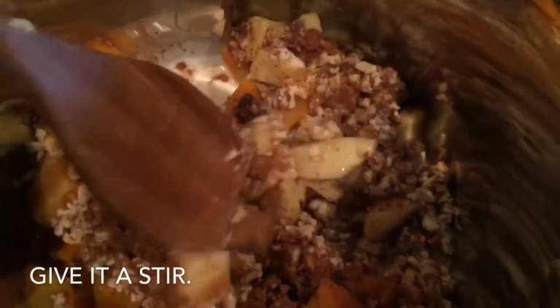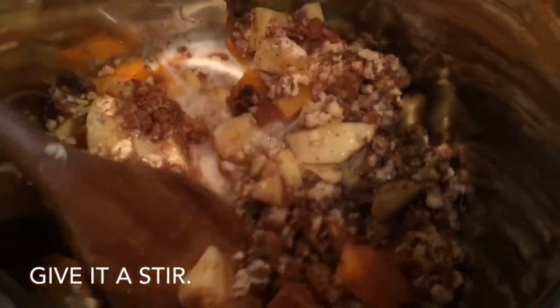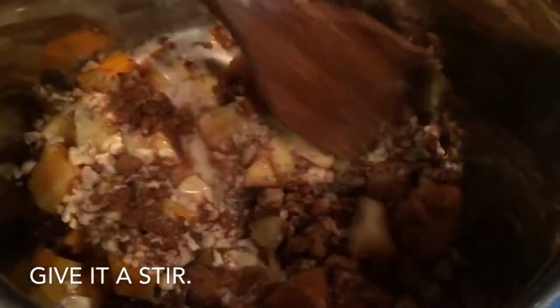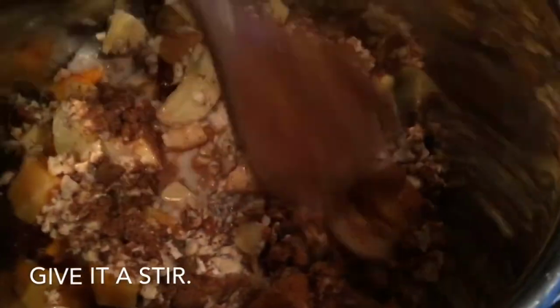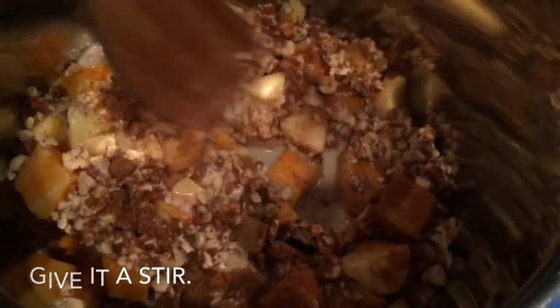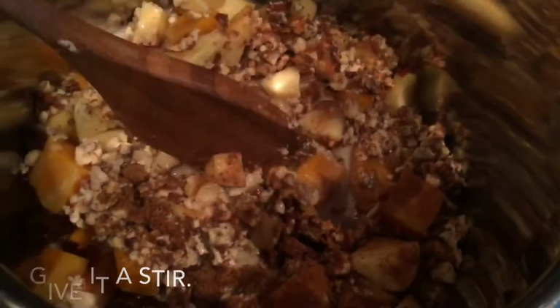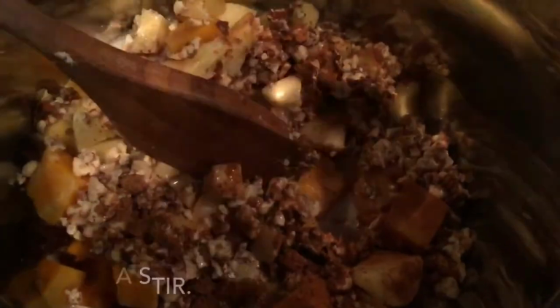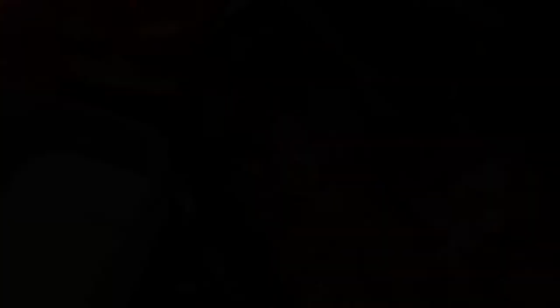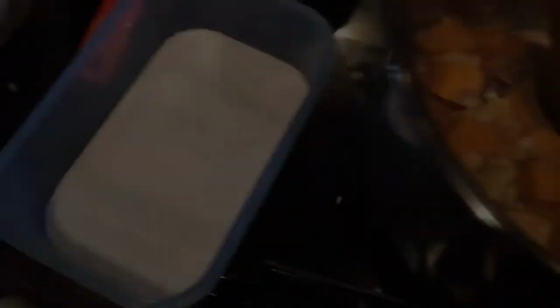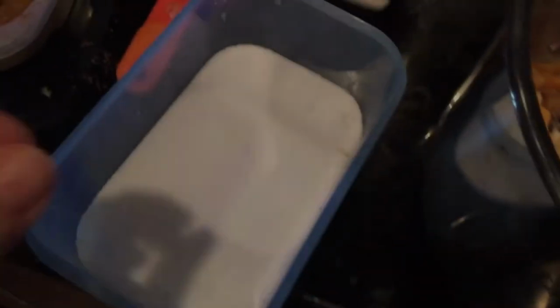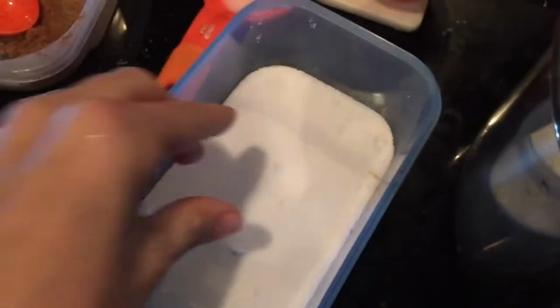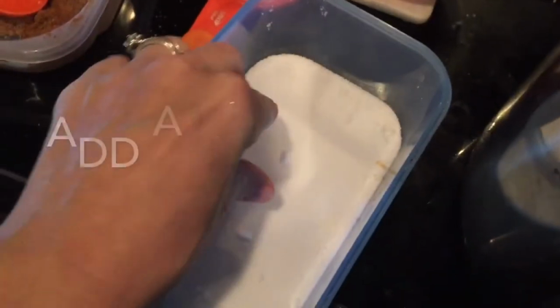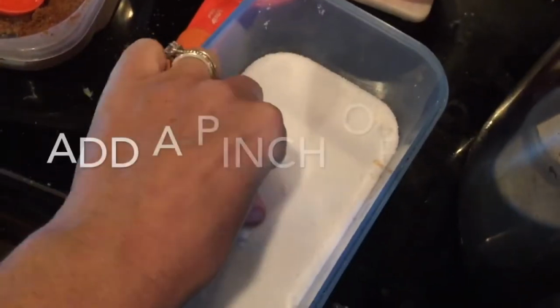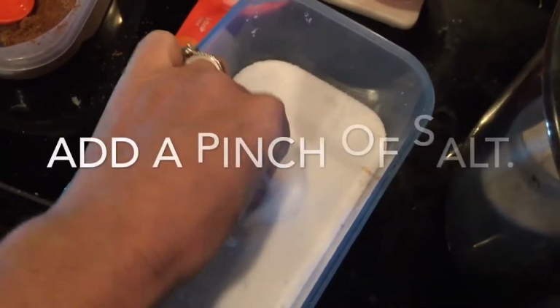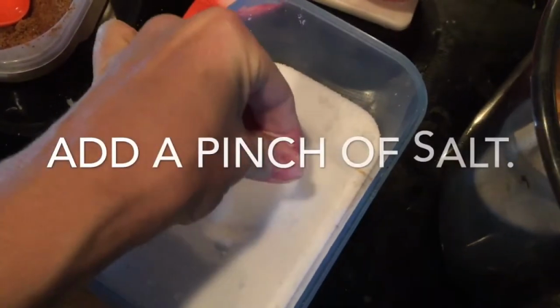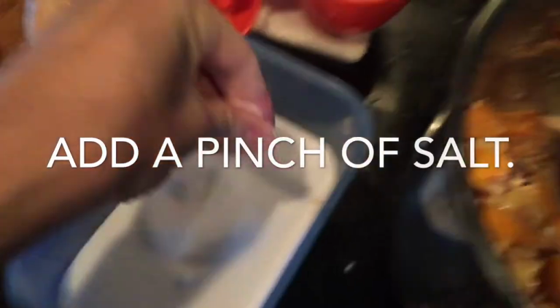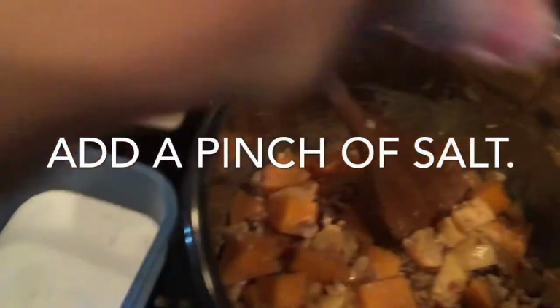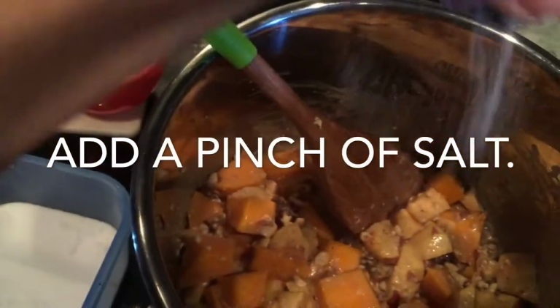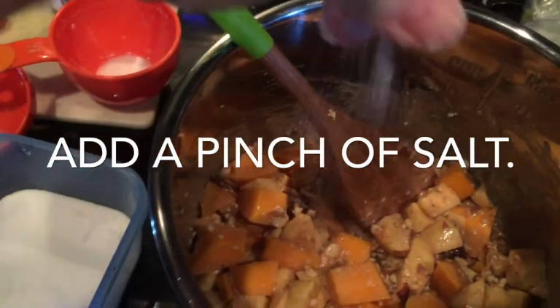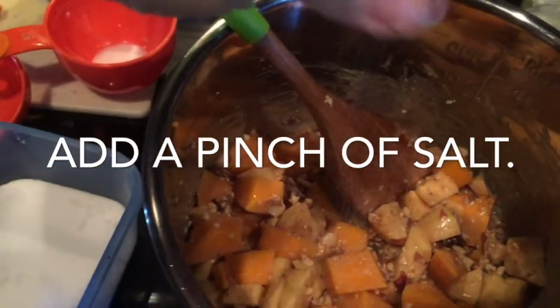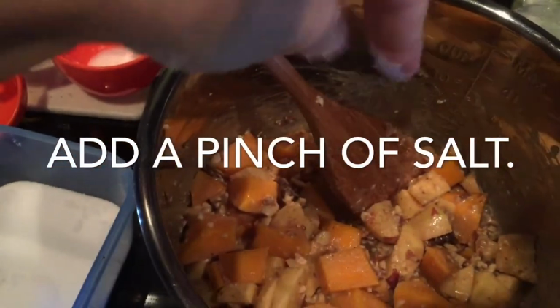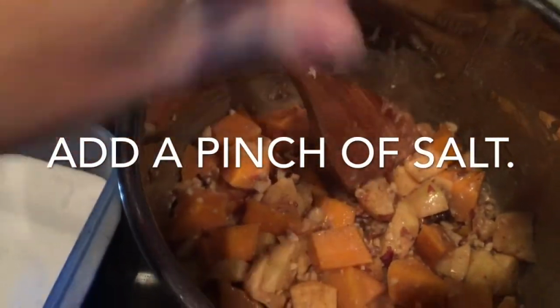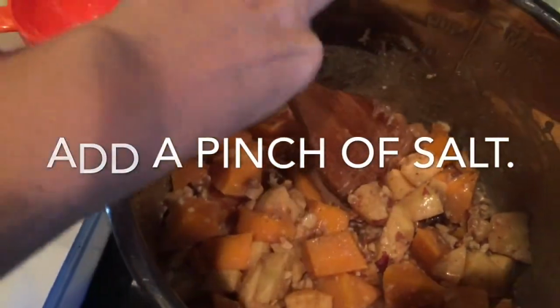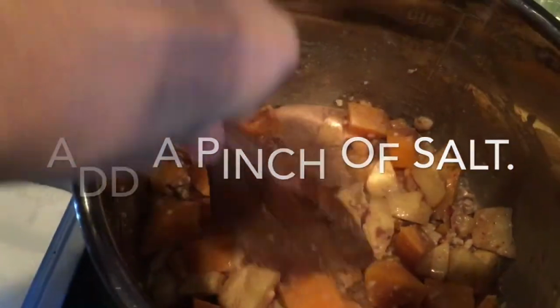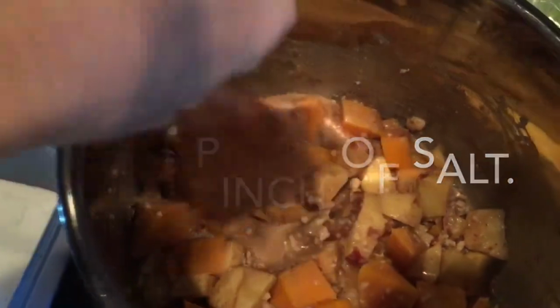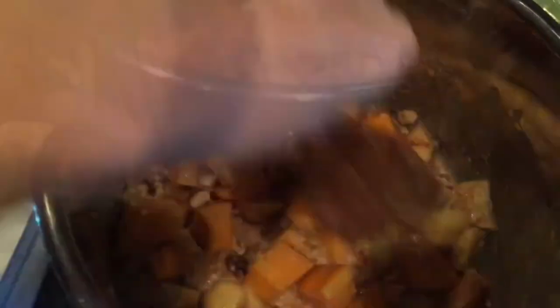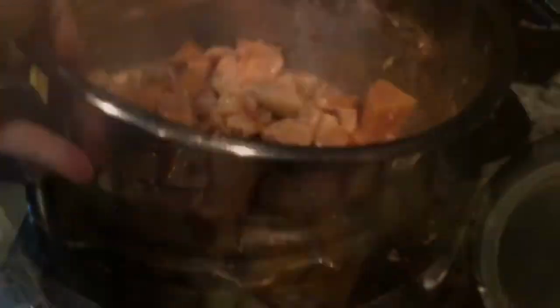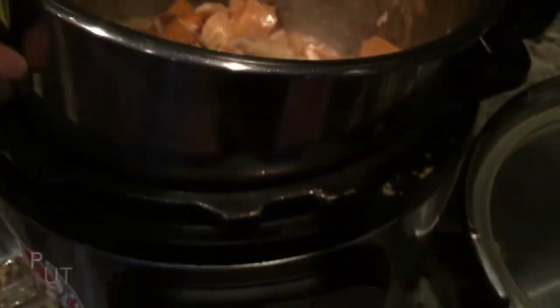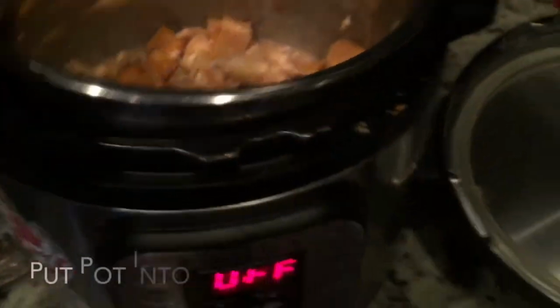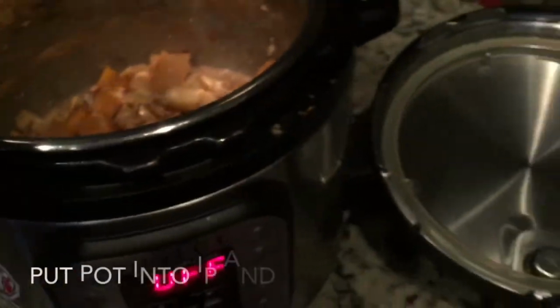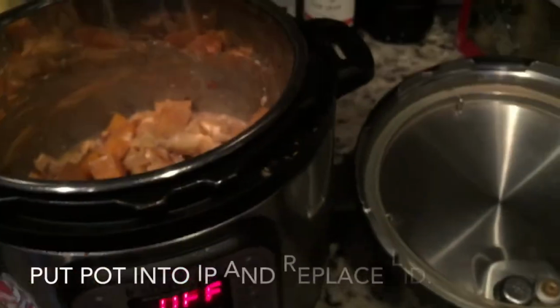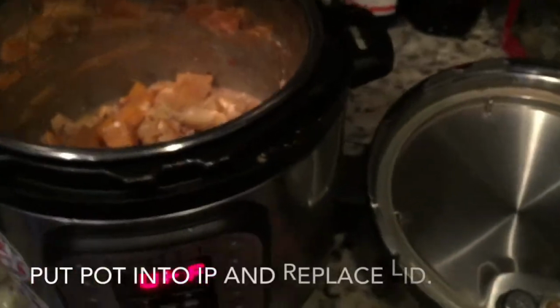Give it a stir, add a pinch of salt, another quick stir, and then add your pot to your Instant Pot.